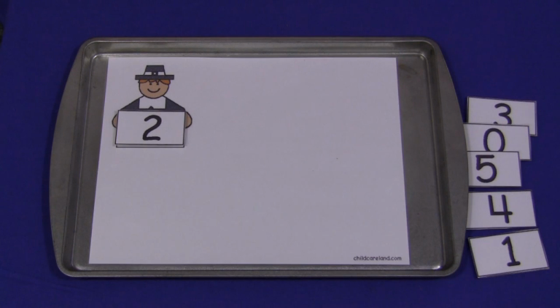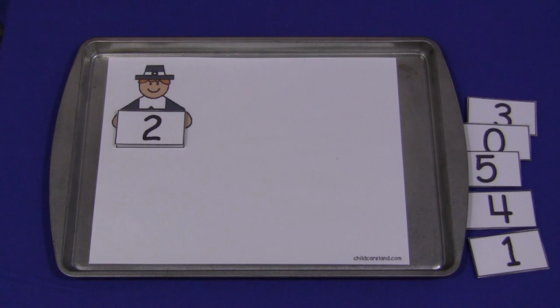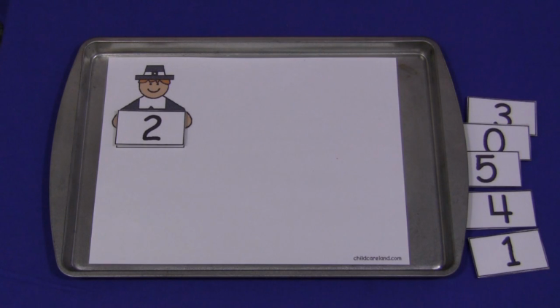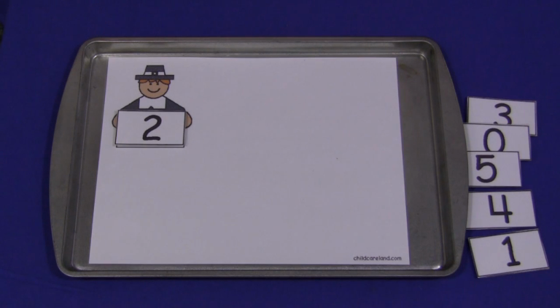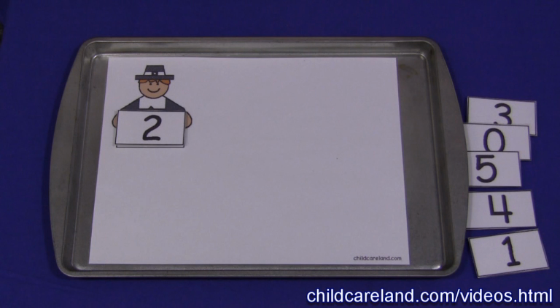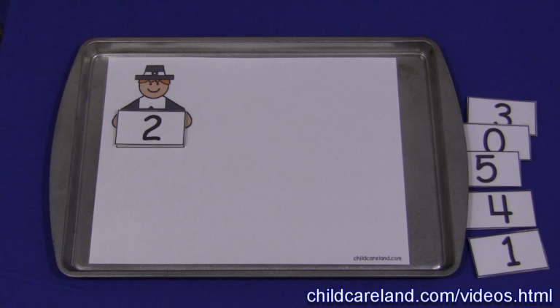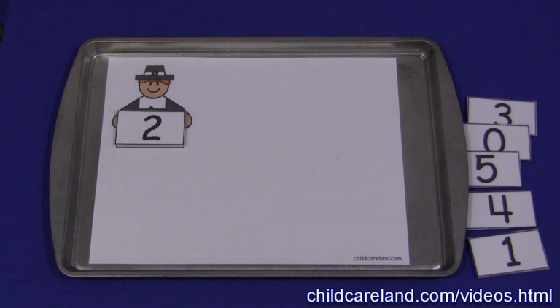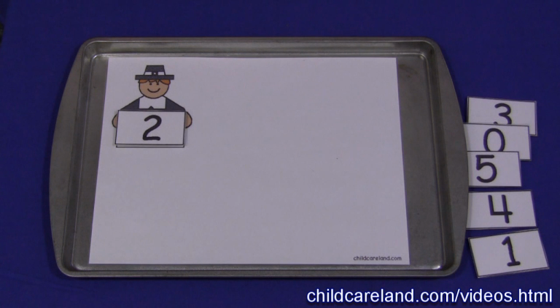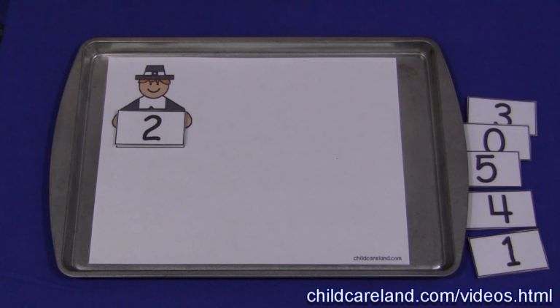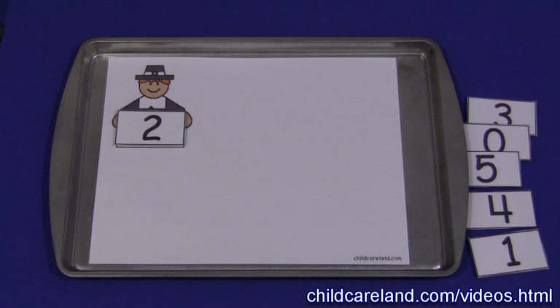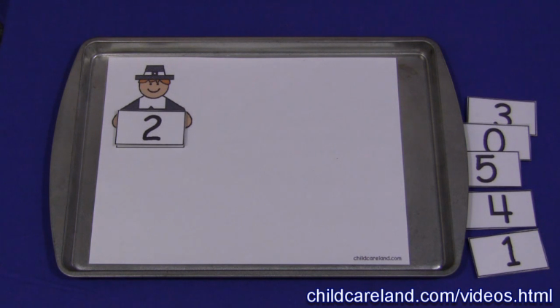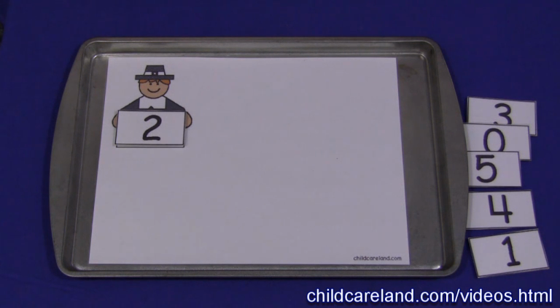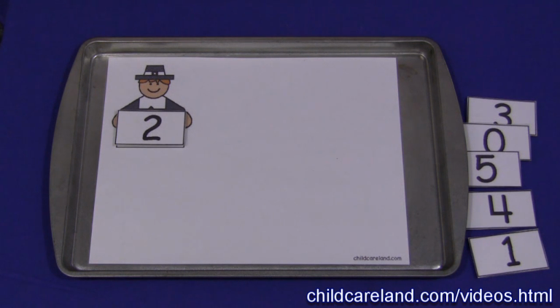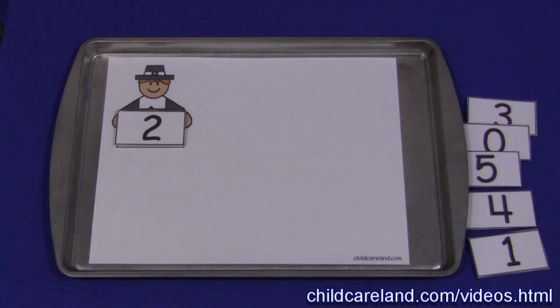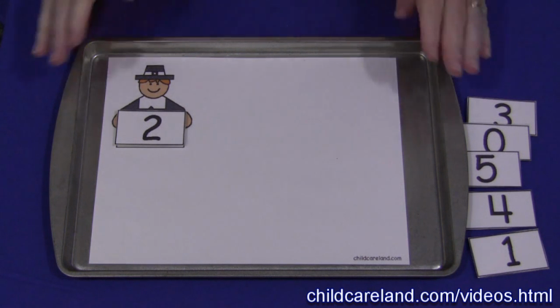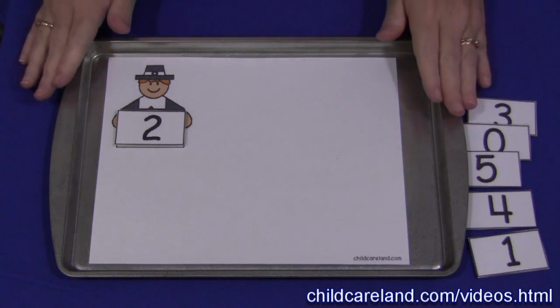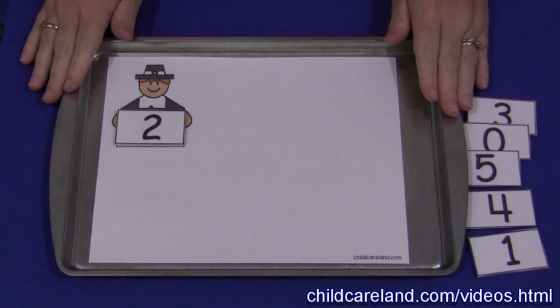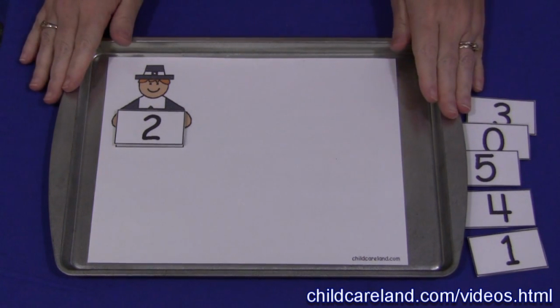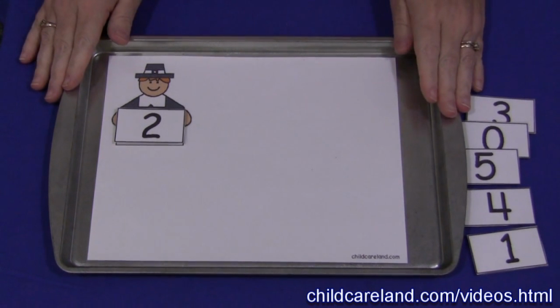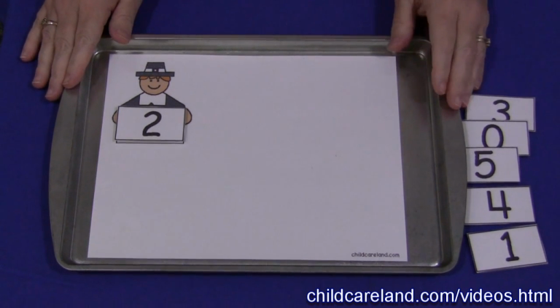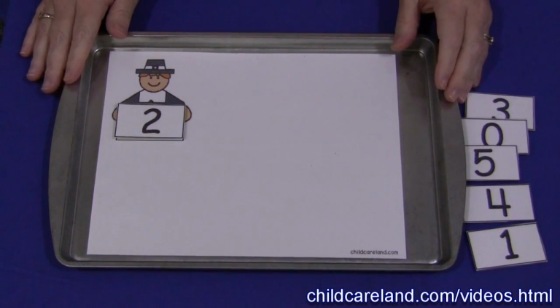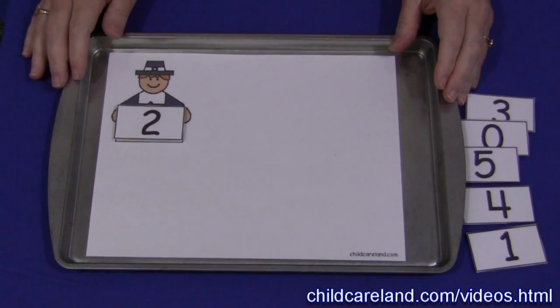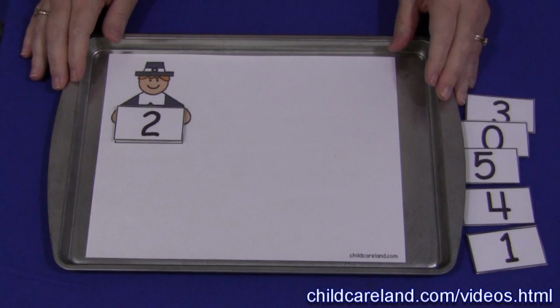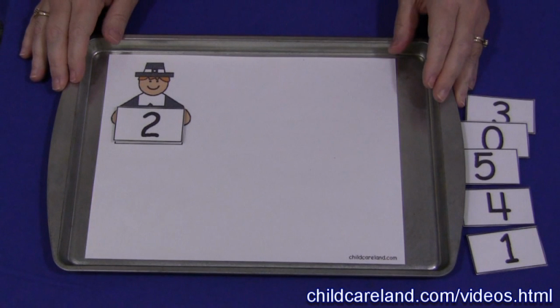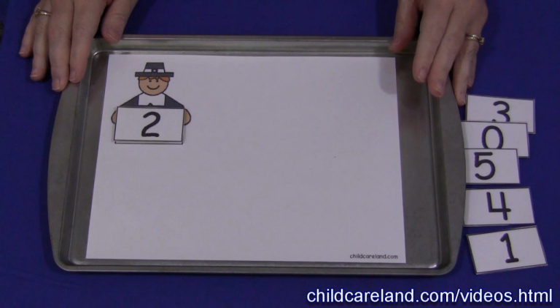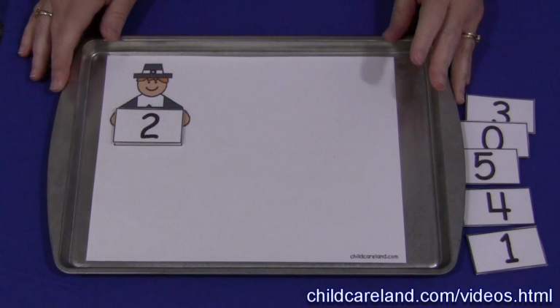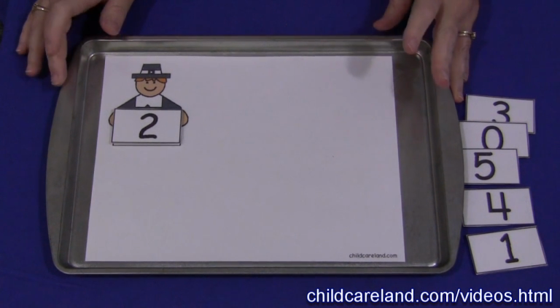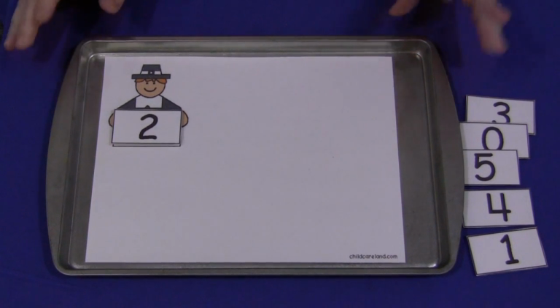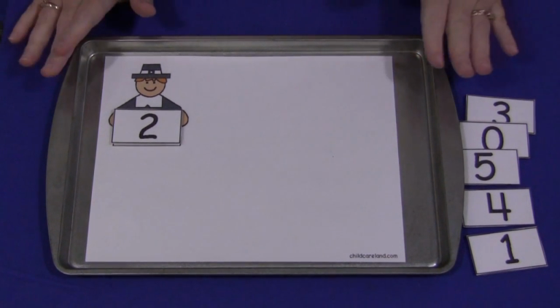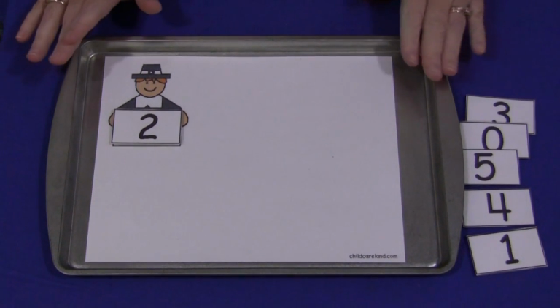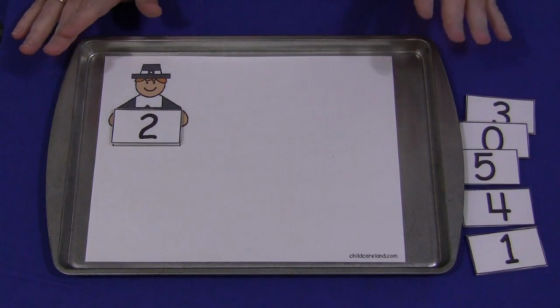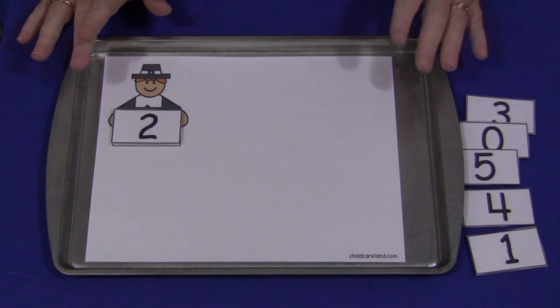Hi, I'm Shelley Lovett with ChildCareLand.com, and today I want to share with you a Pilgrim Play-Doh Counting Mat. Children love to work with Play-Doh, and it's great when you combine it with a mat activity.